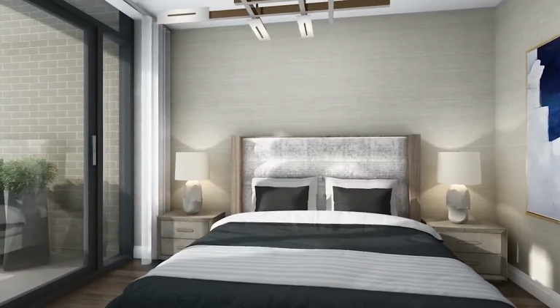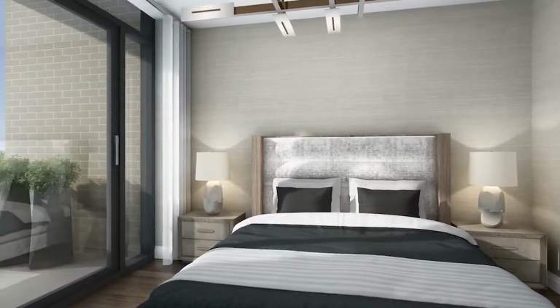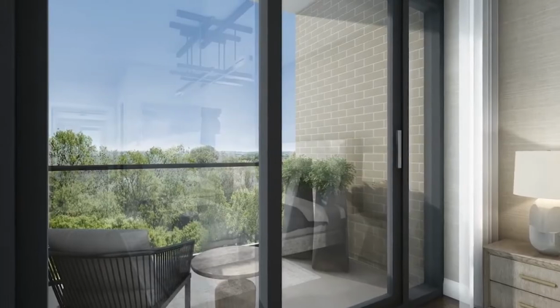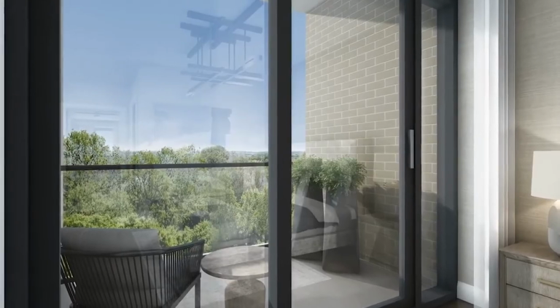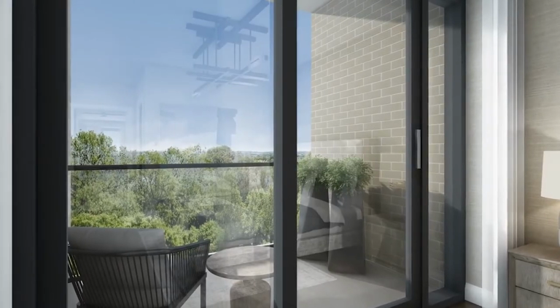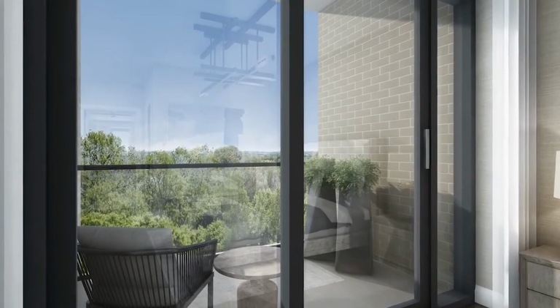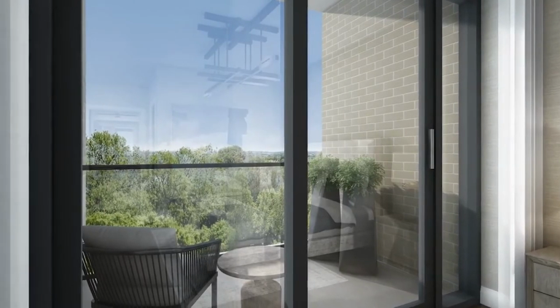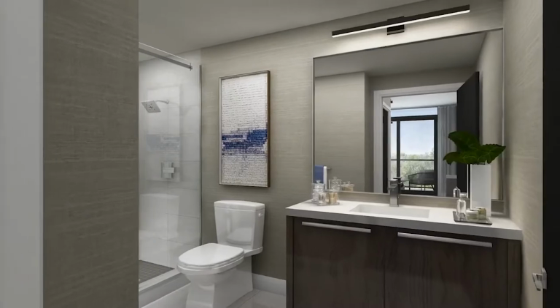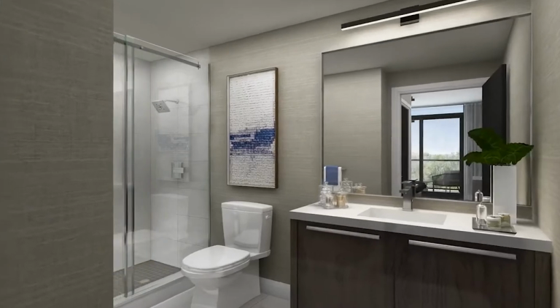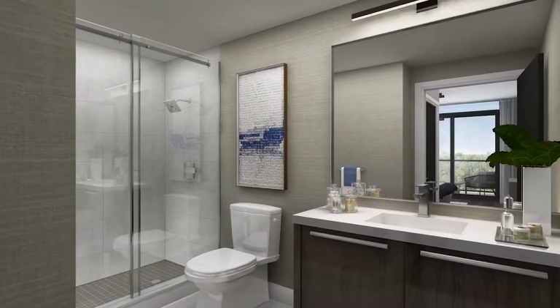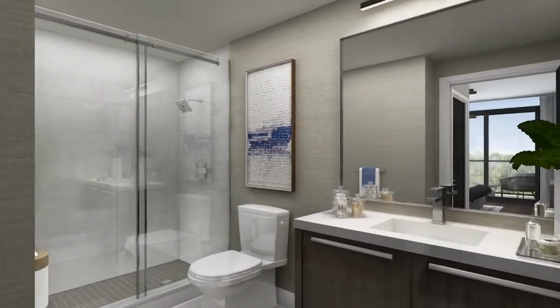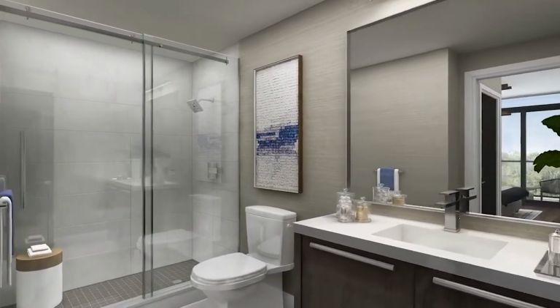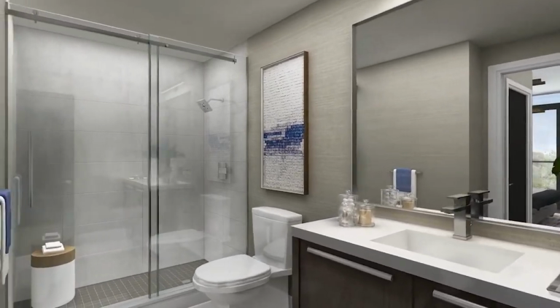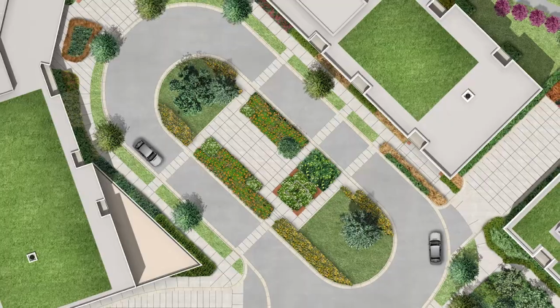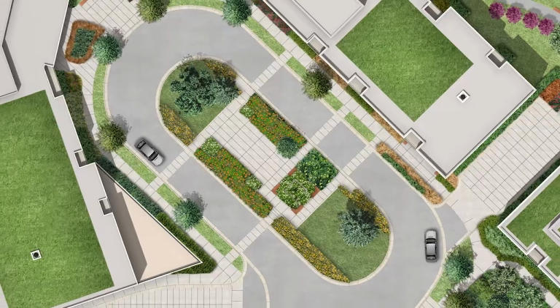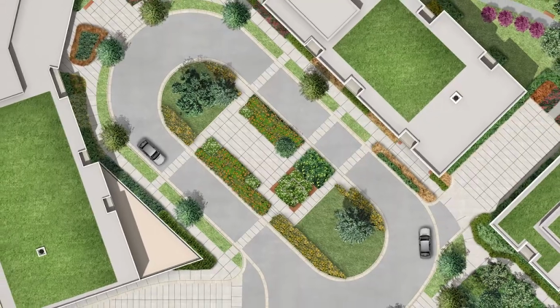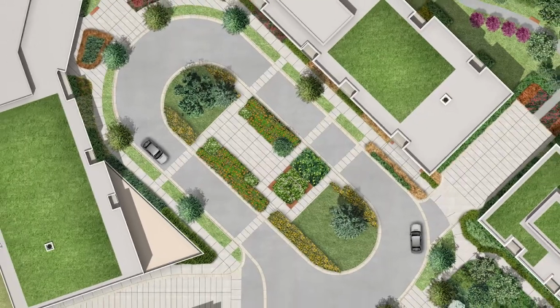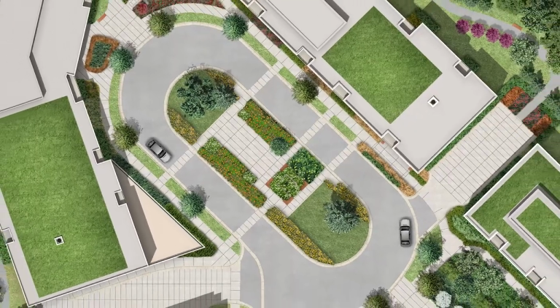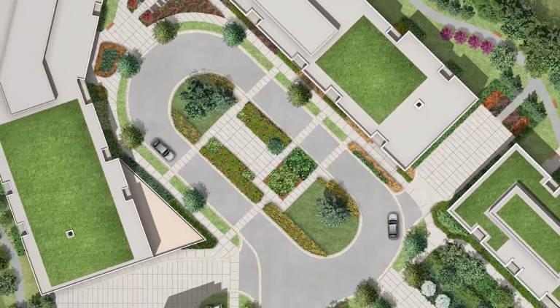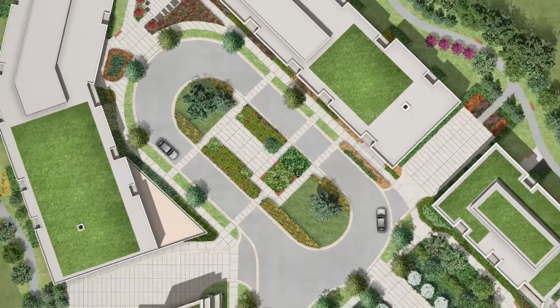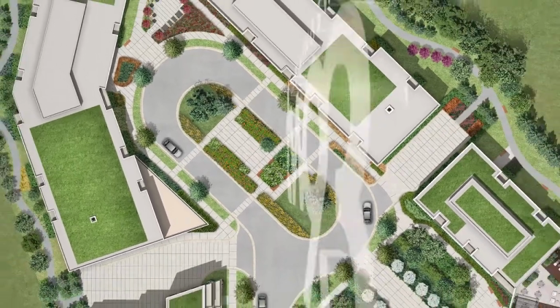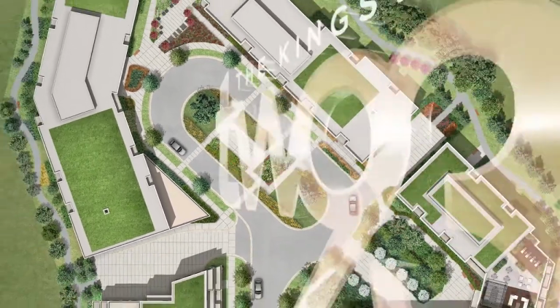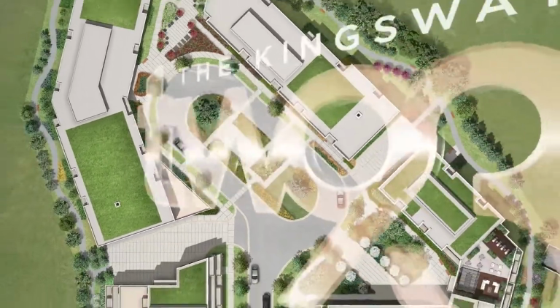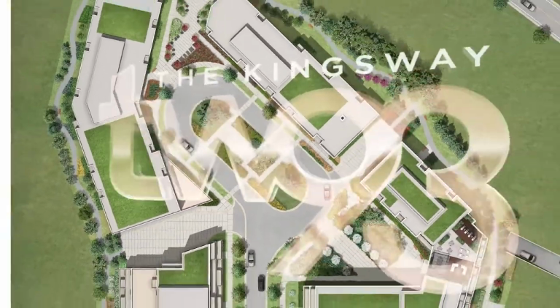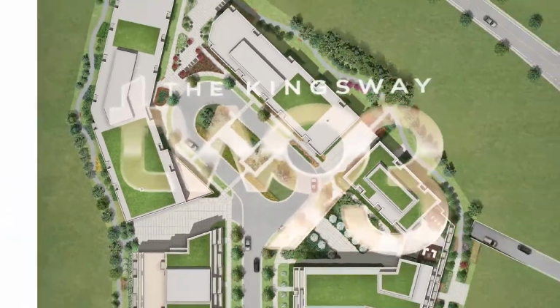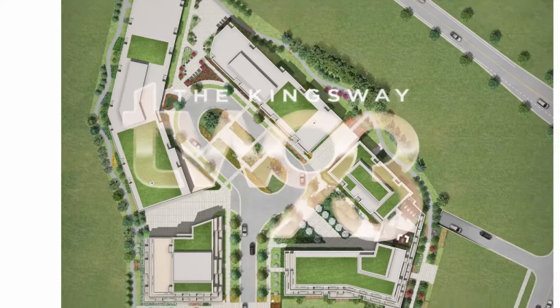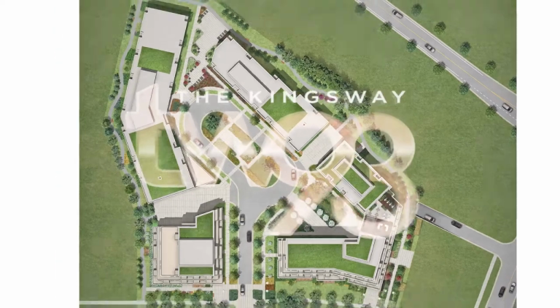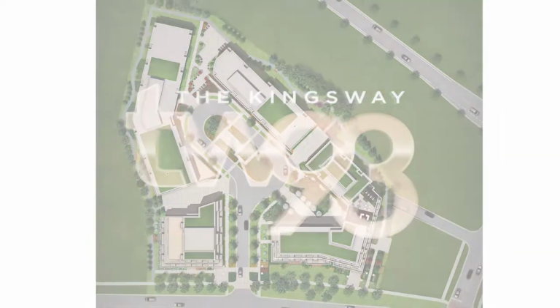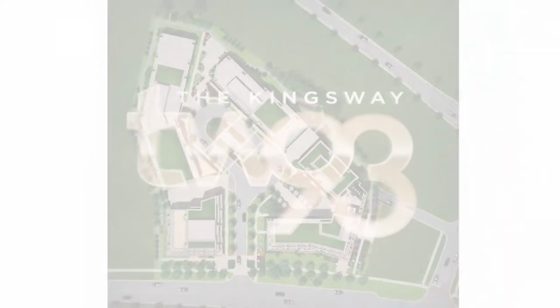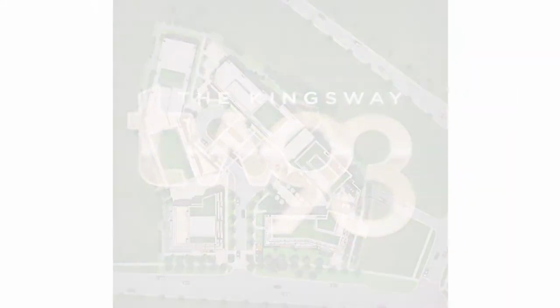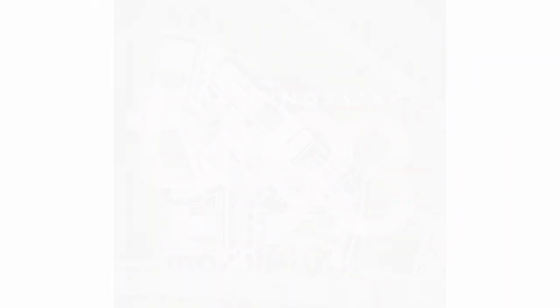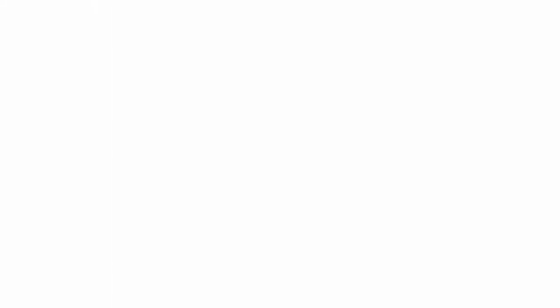During the VIP, all two-bedroom units include one parking spot, storage locker included, free builder assignment included, and developer caps included.